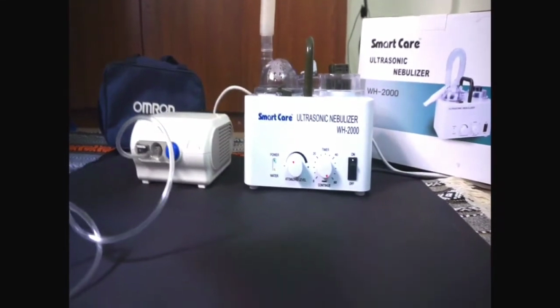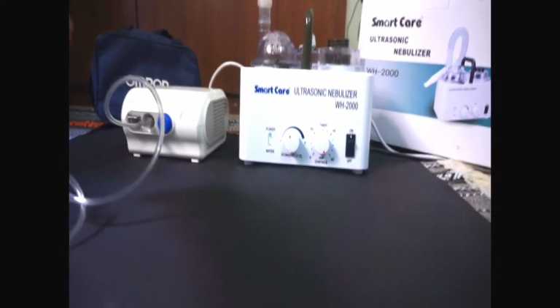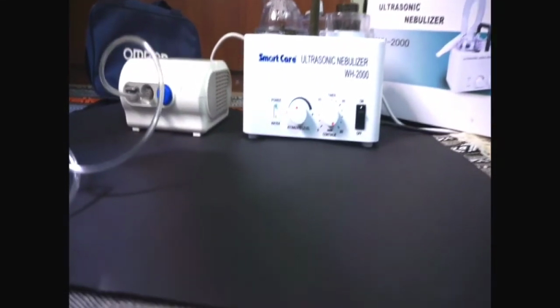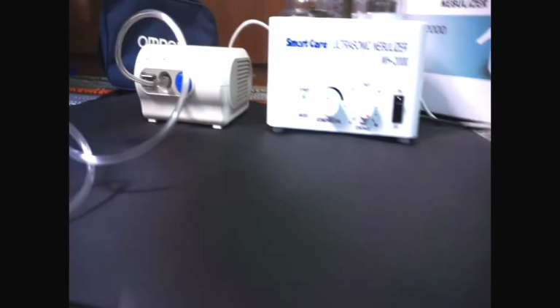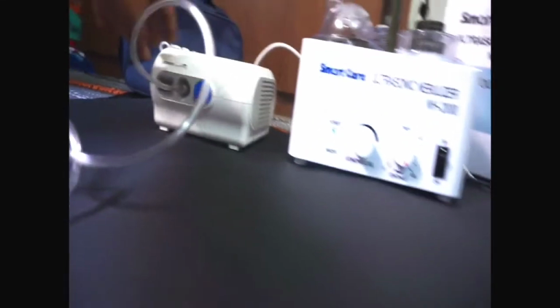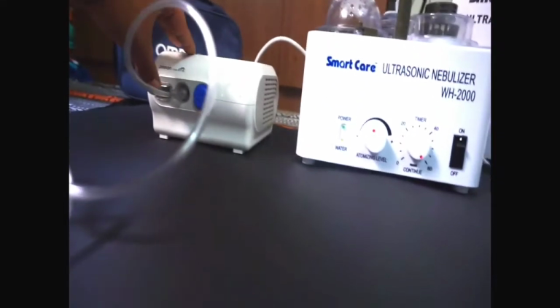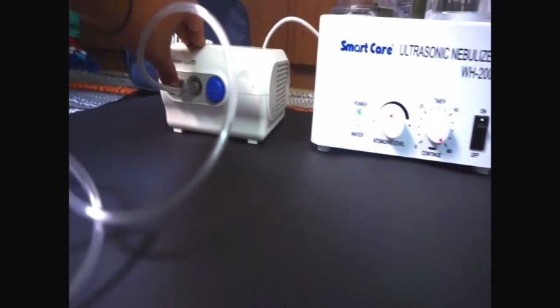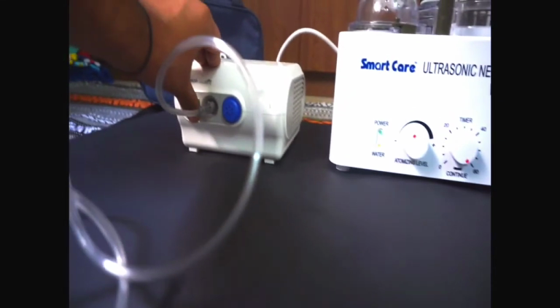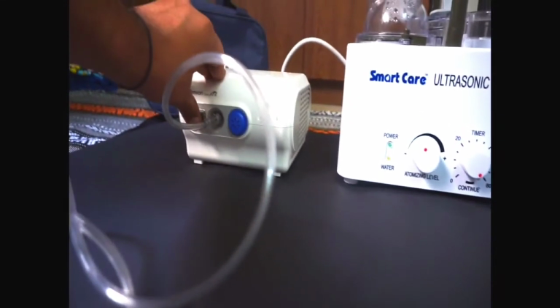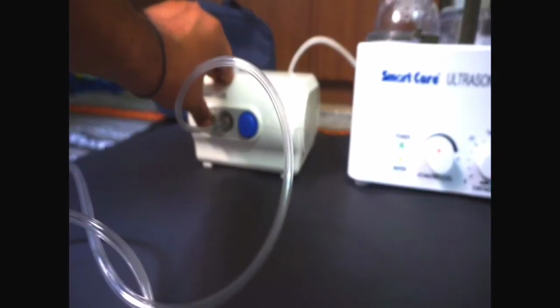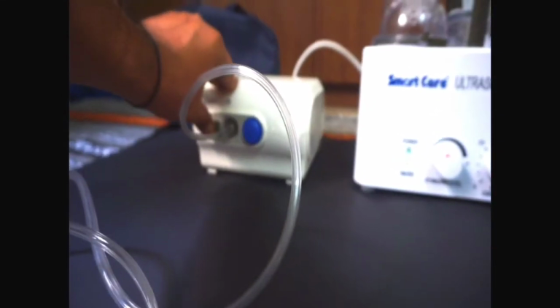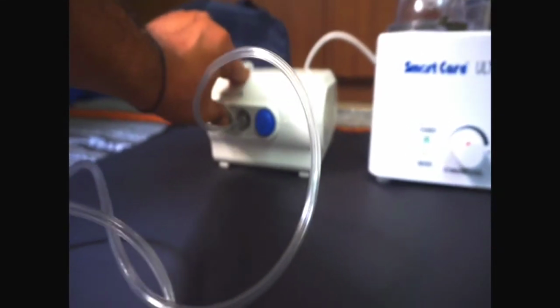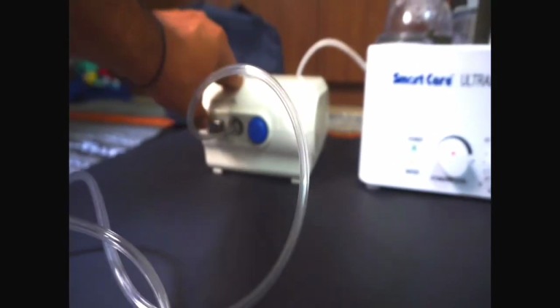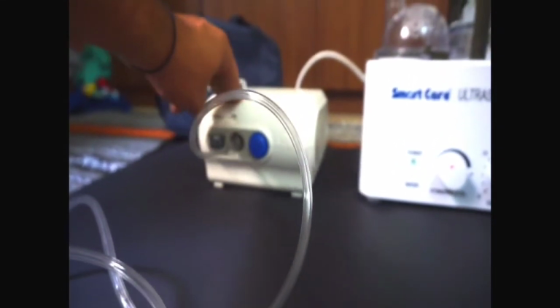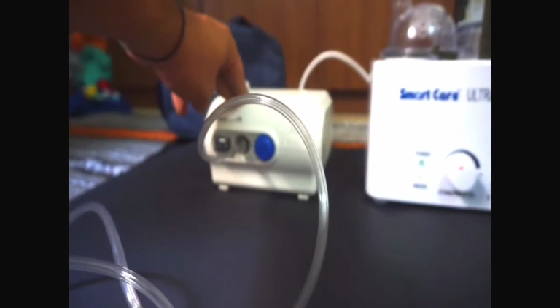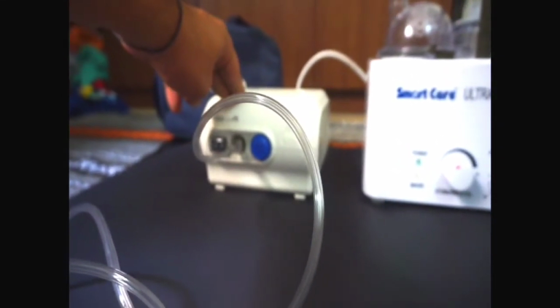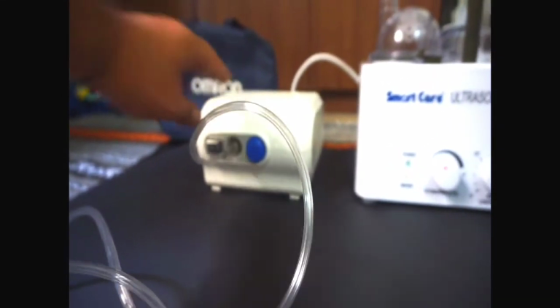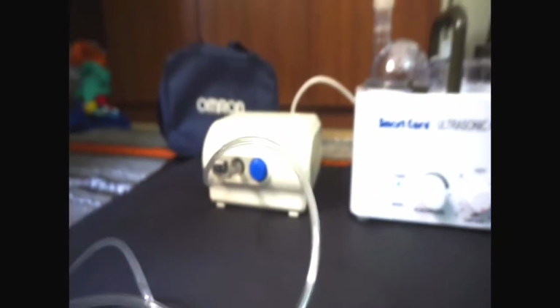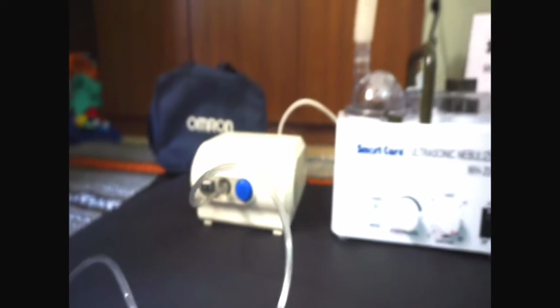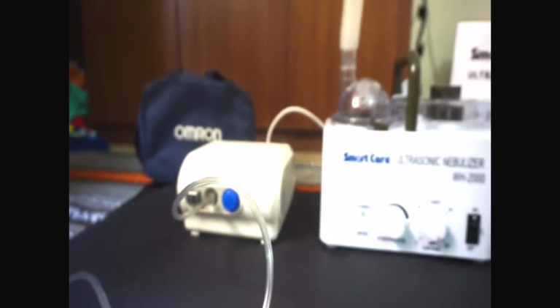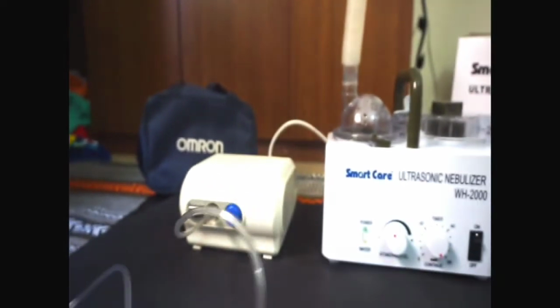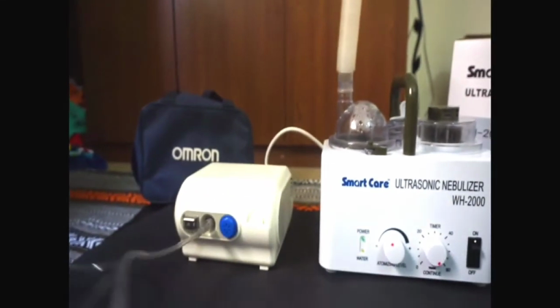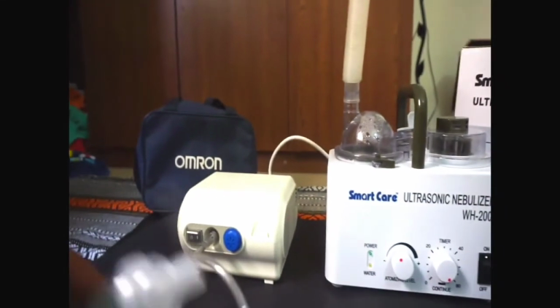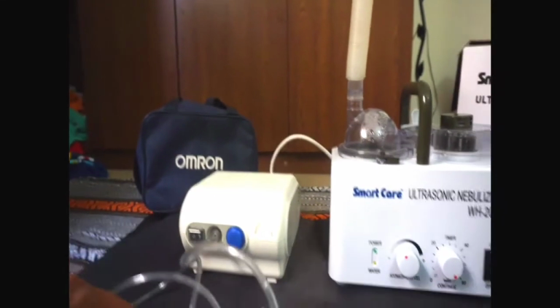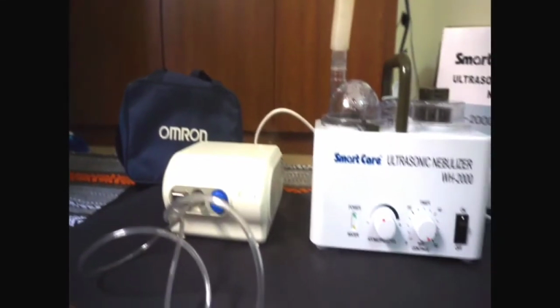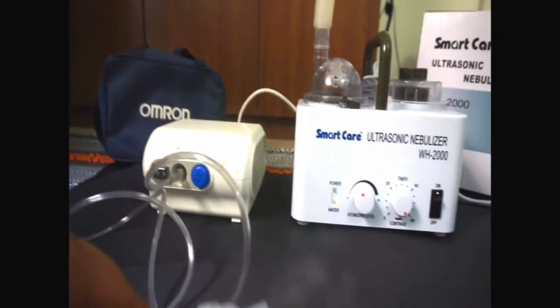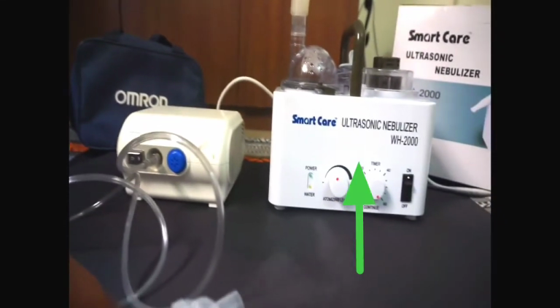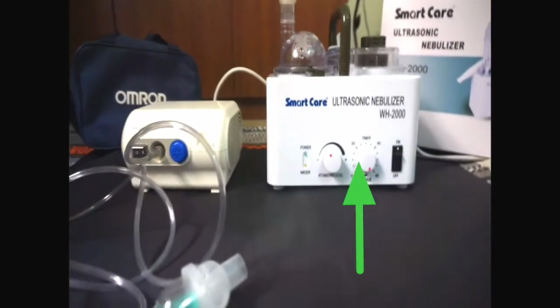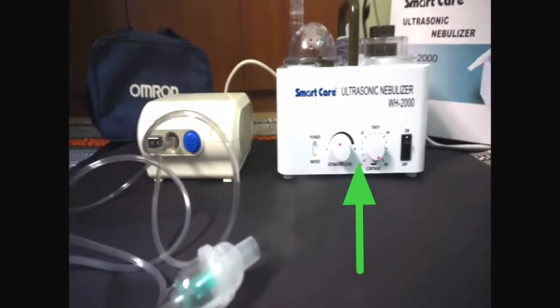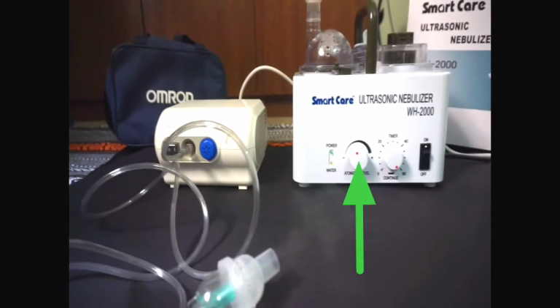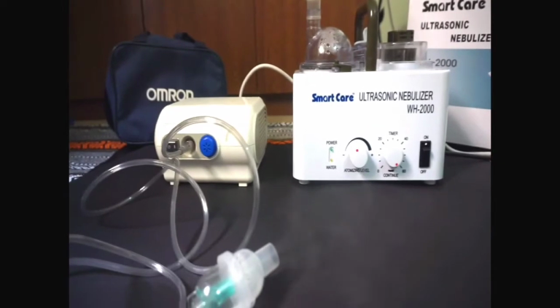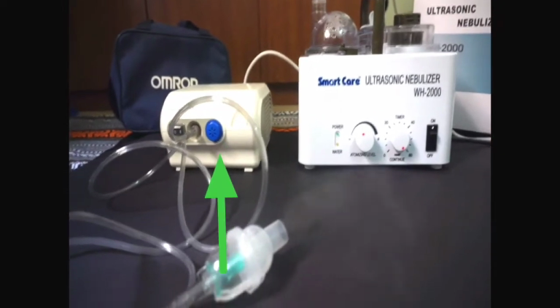I will tell you that nebulizers are of two types: ultrasonic nebulizer and compressor nebulizer. I have both of them, and we will review which one is better.